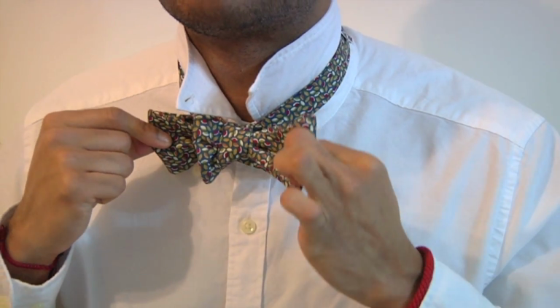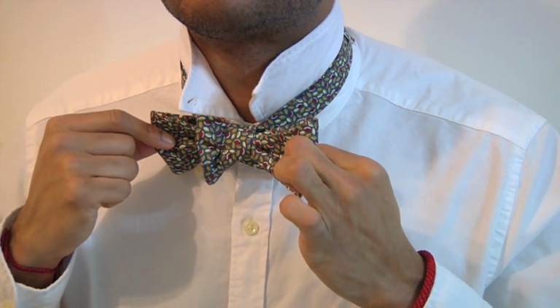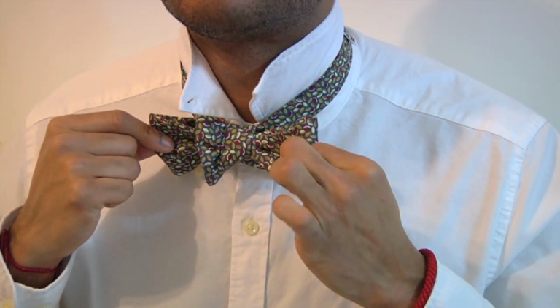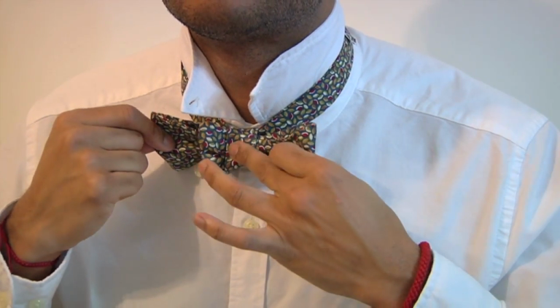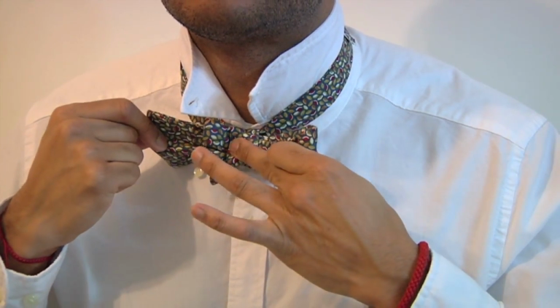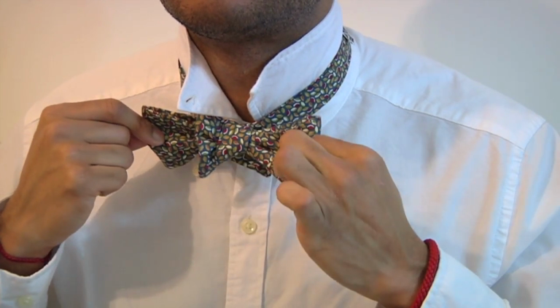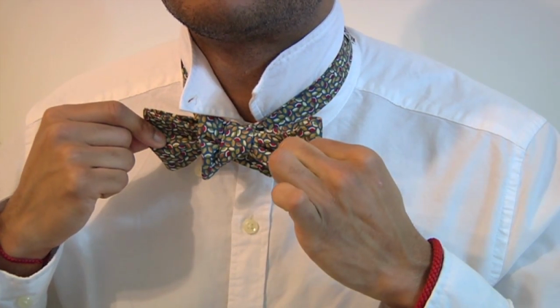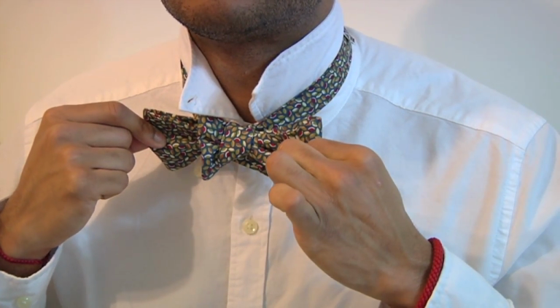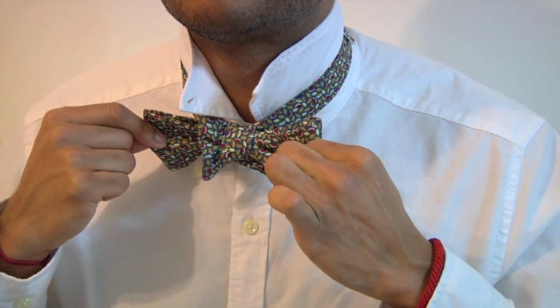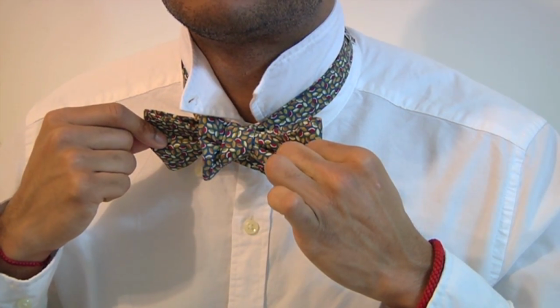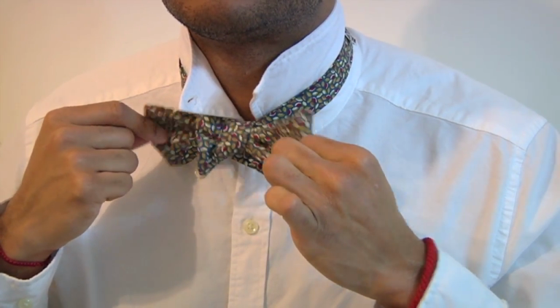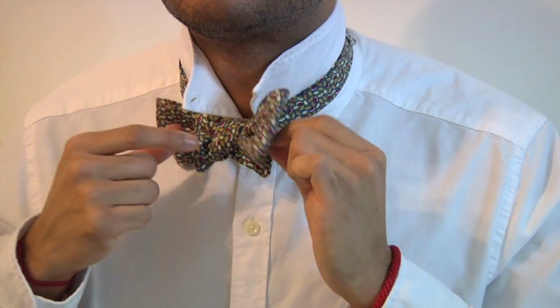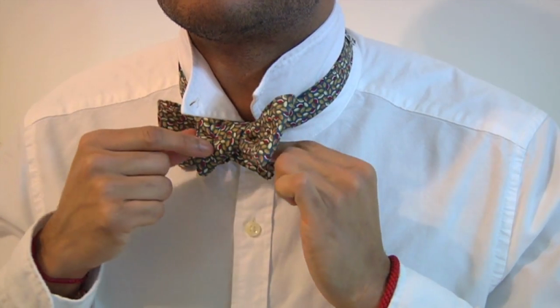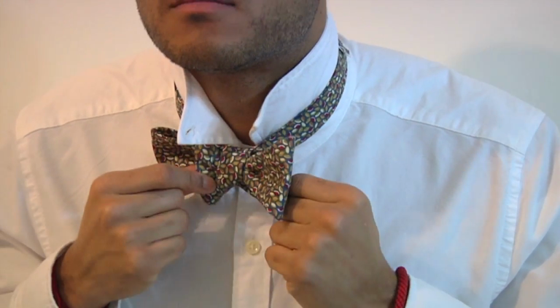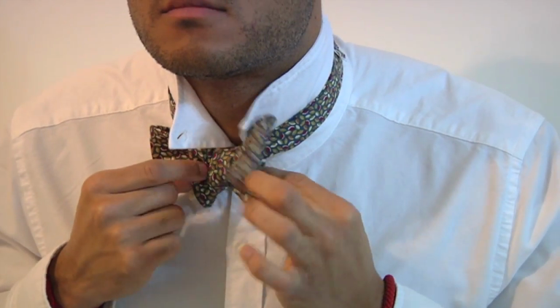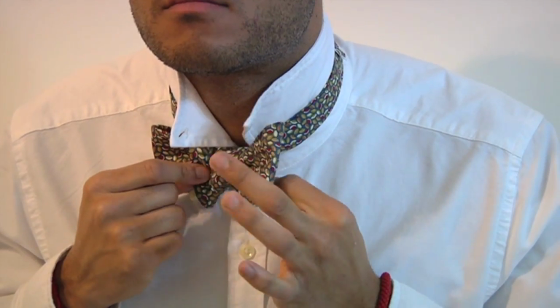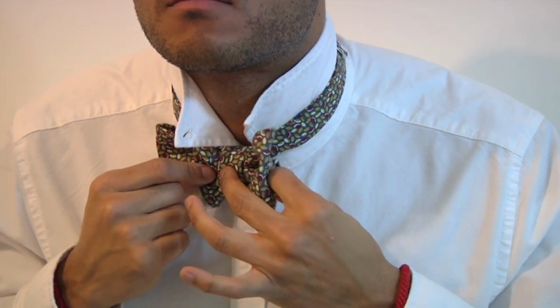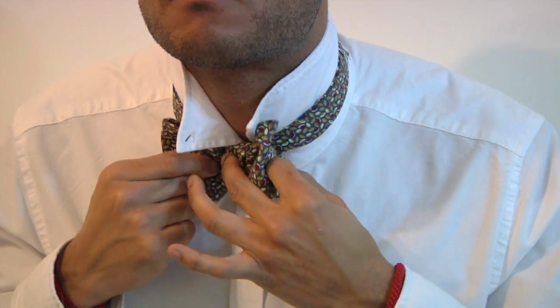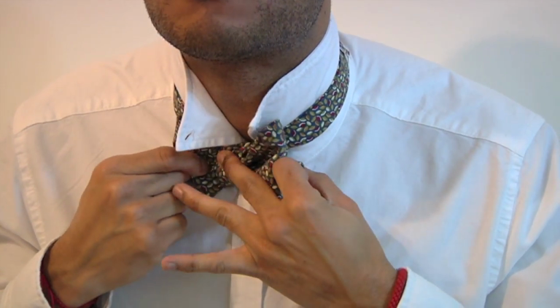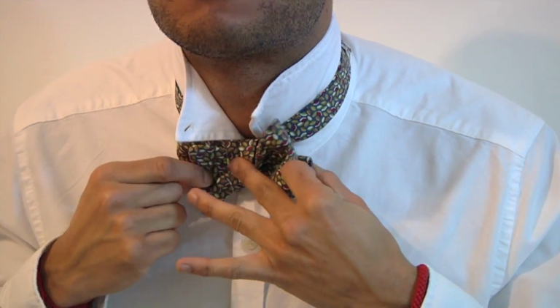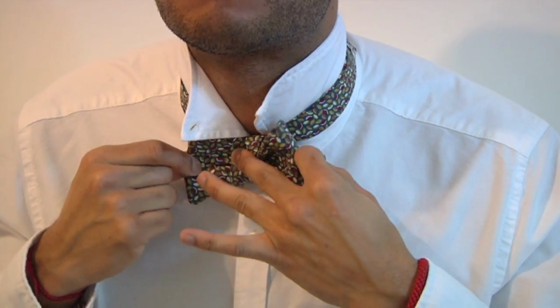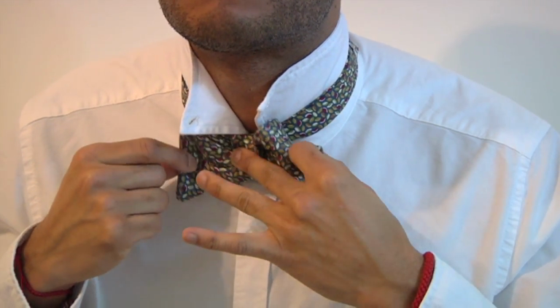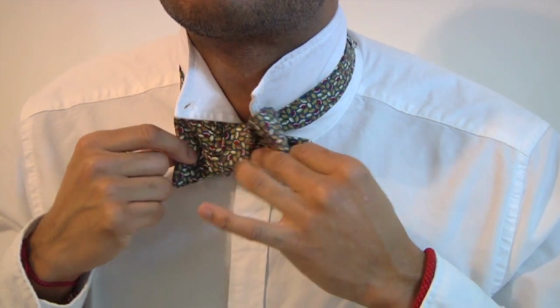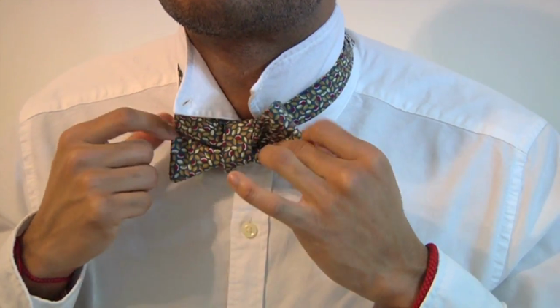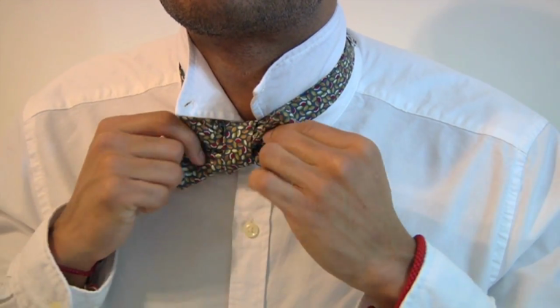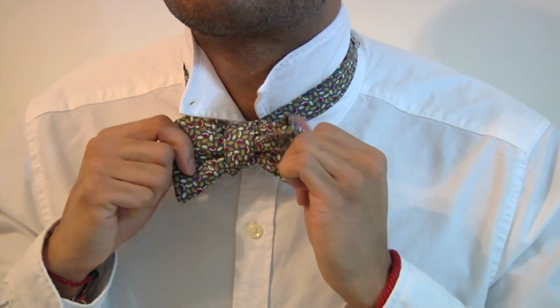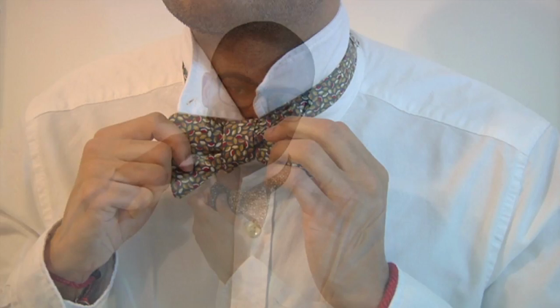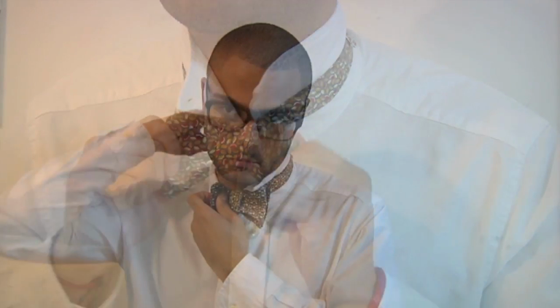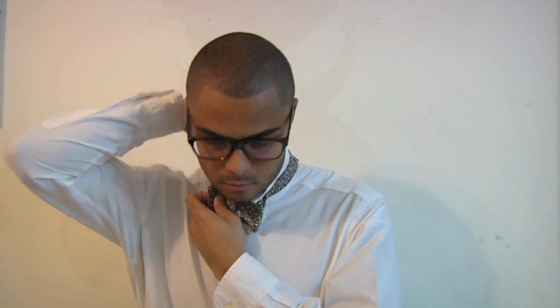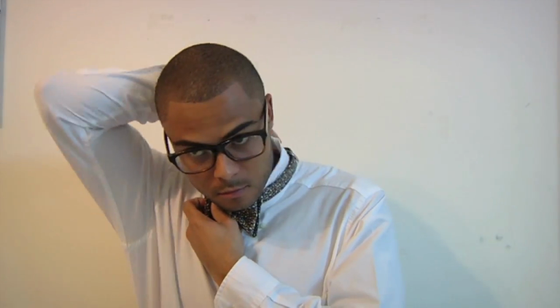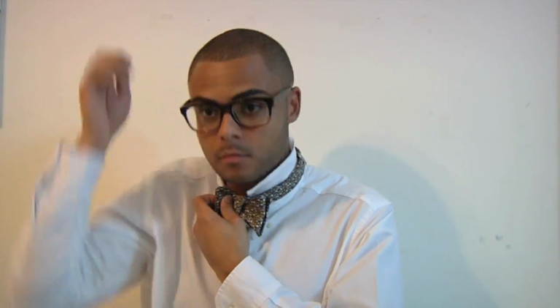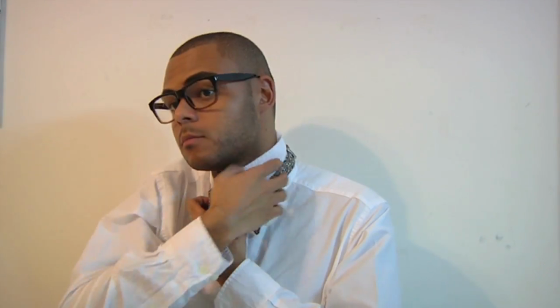Don't worry about making it too neat as it will look like a clip-on. You want people to know that you tied it yourself like a real sartorialist.